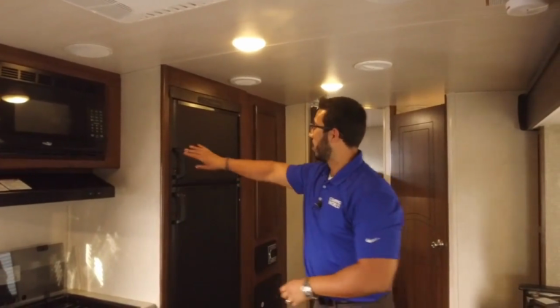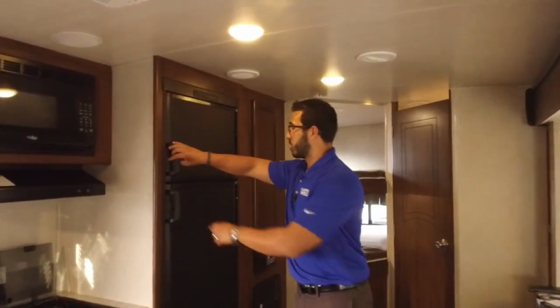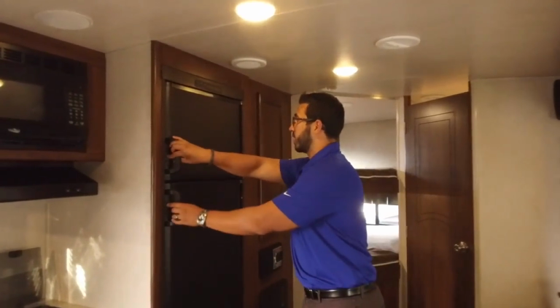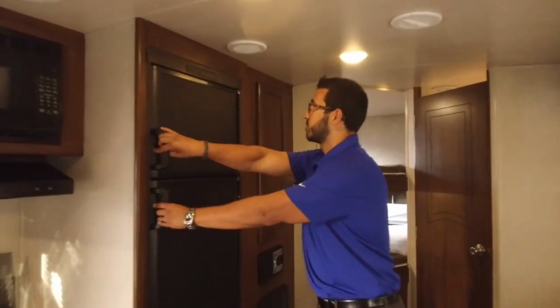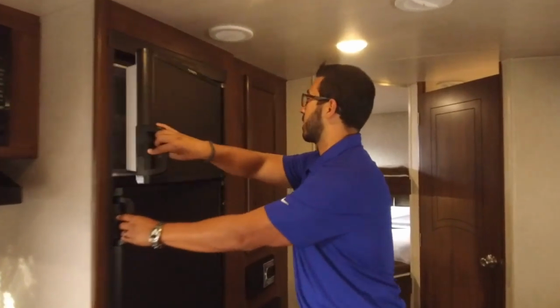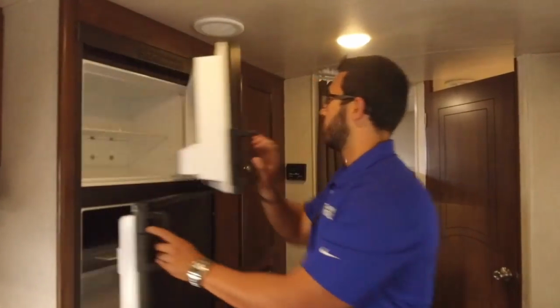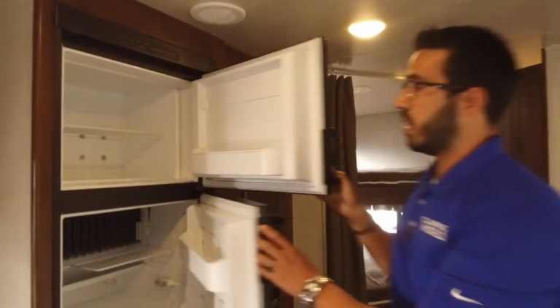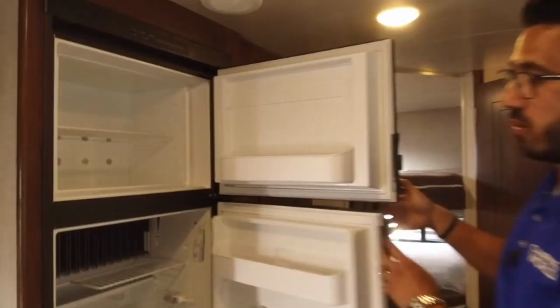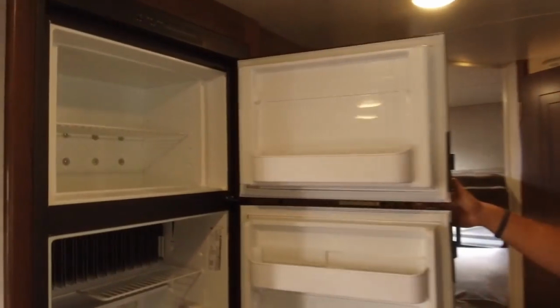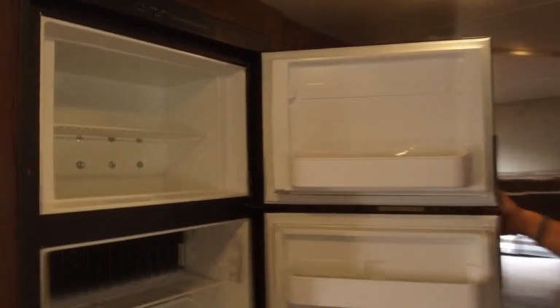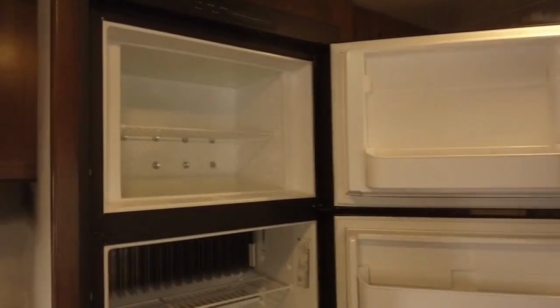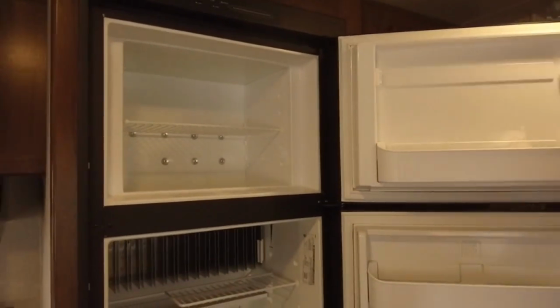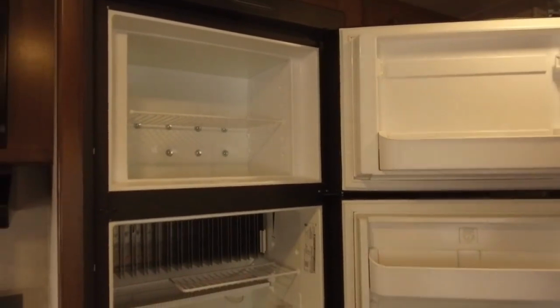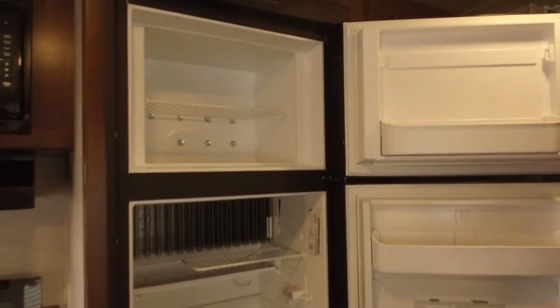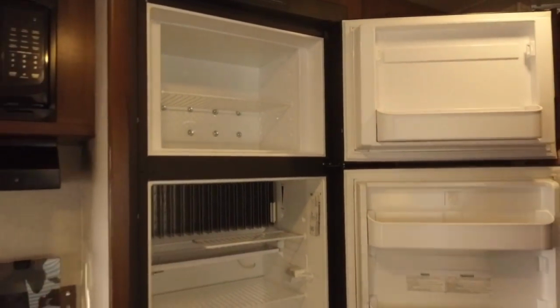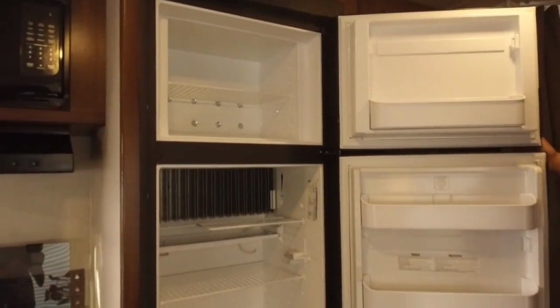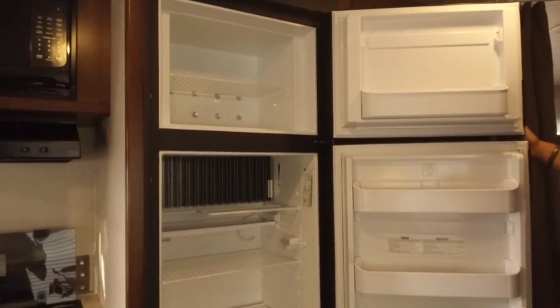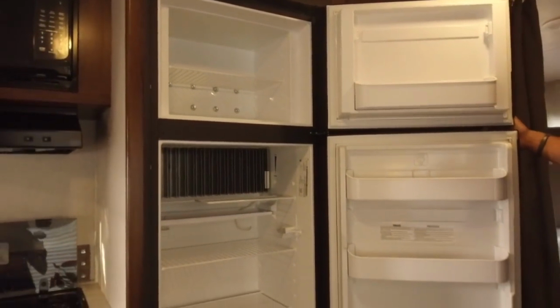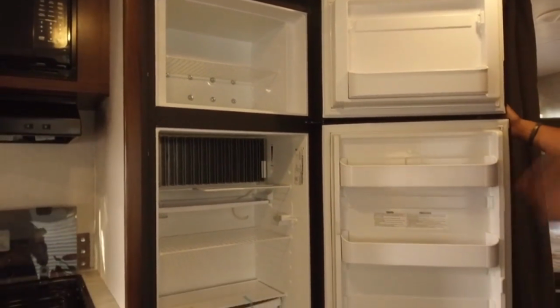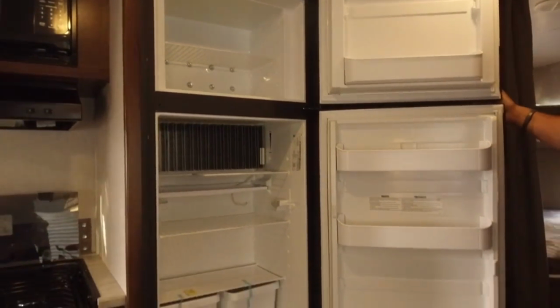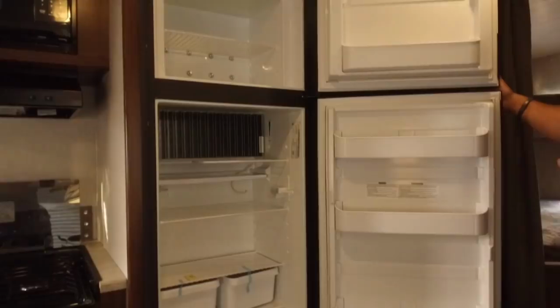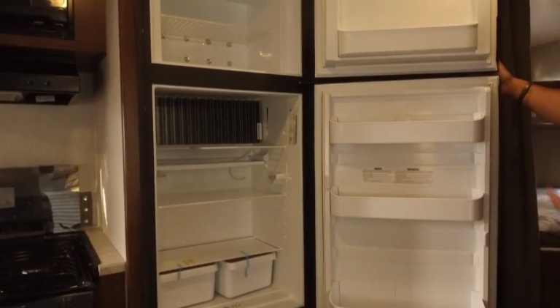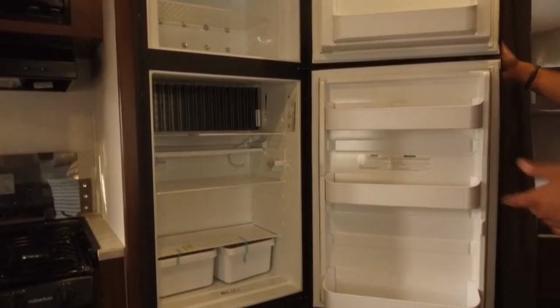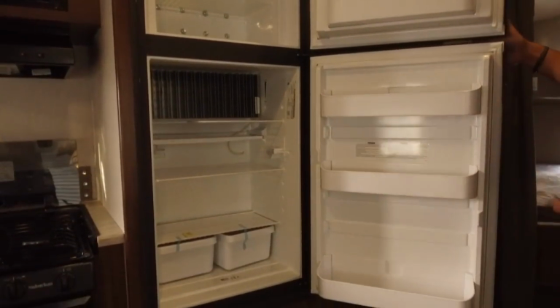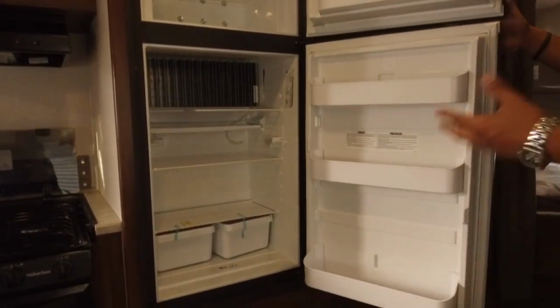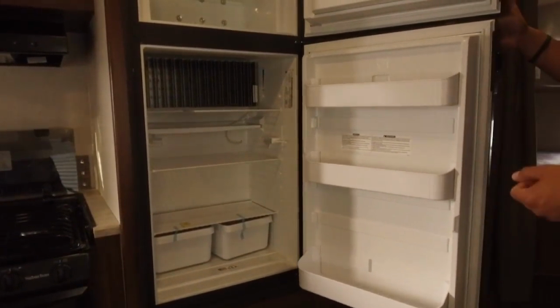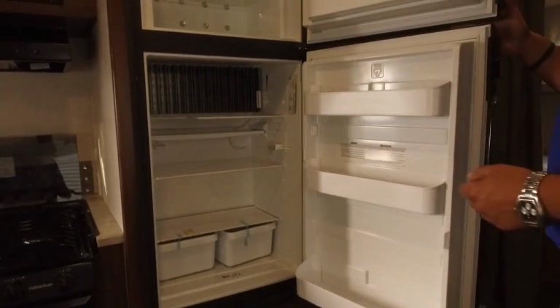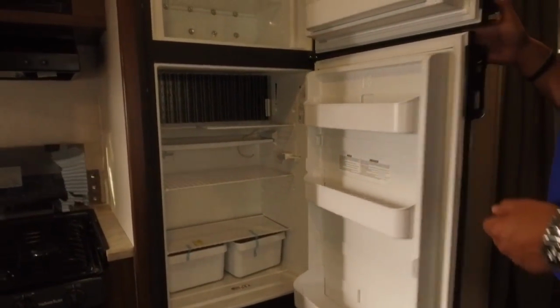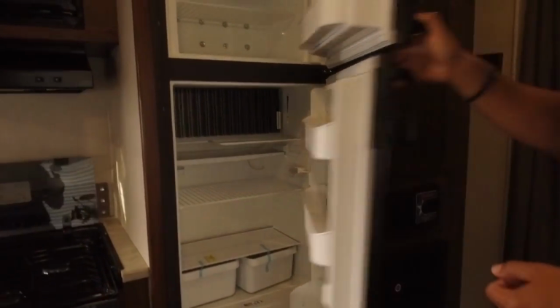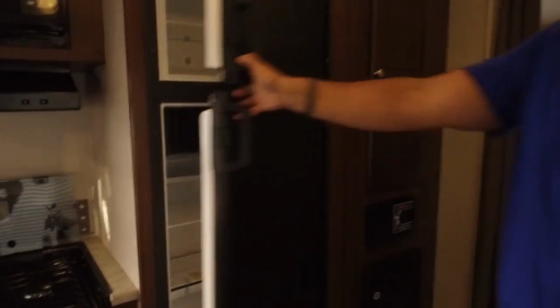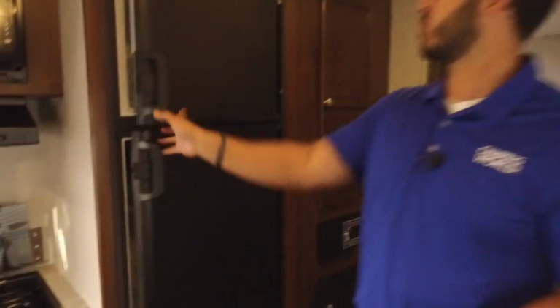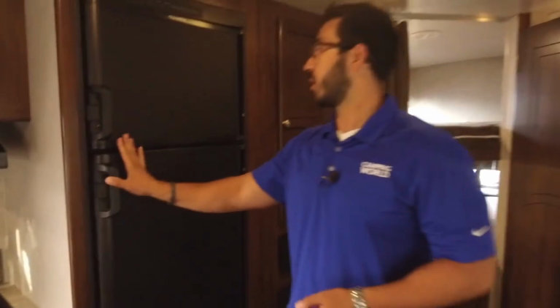Right over here is the Dometic fridge/freezer combo. It runs off both propane and electric and also has automatic switchover.